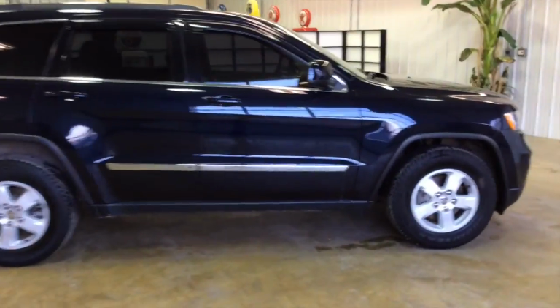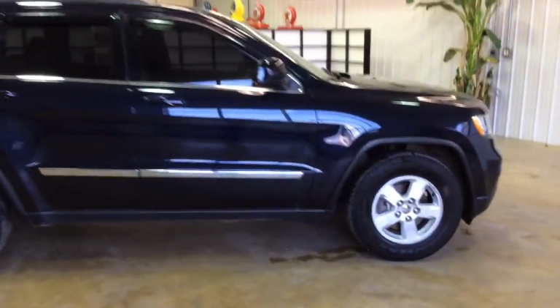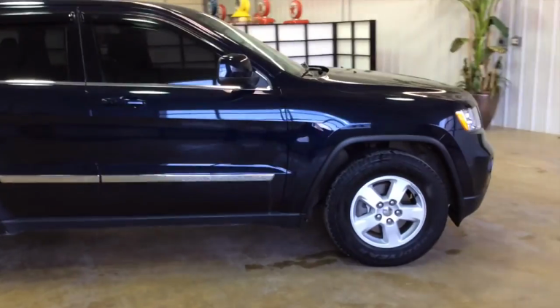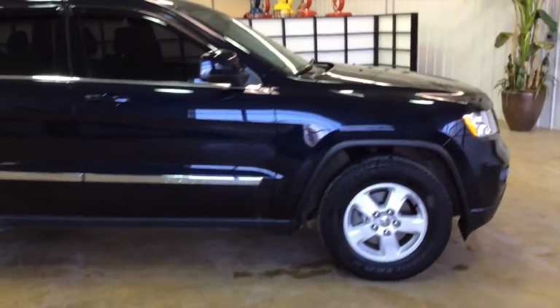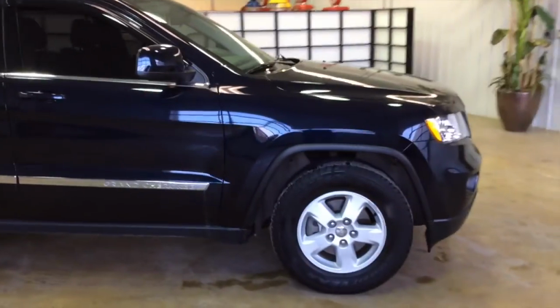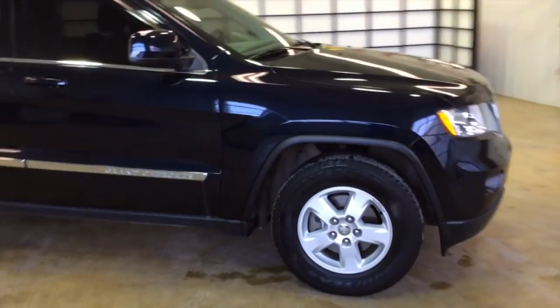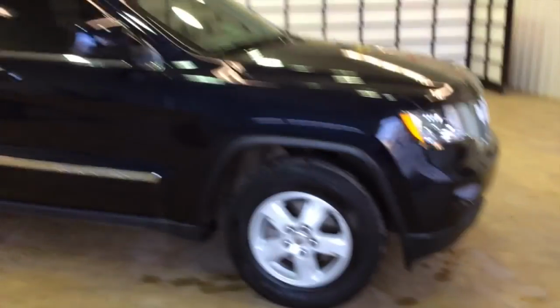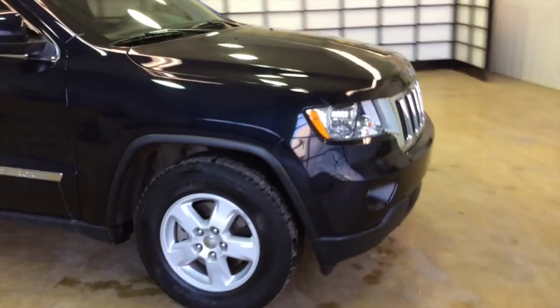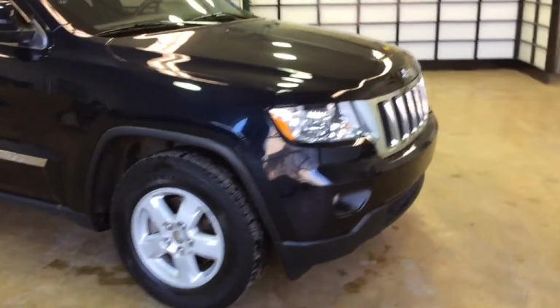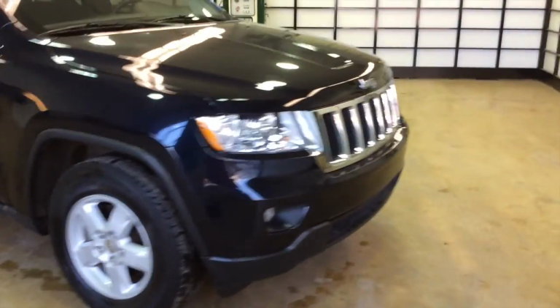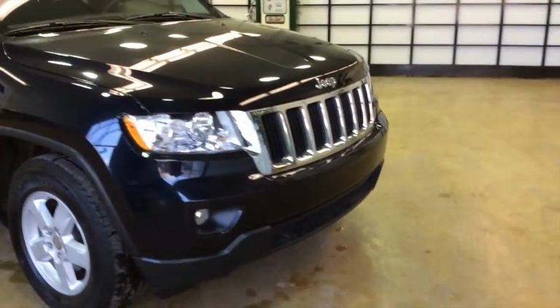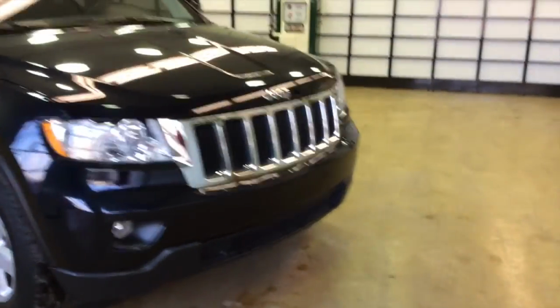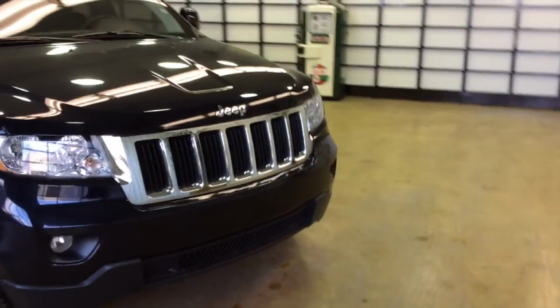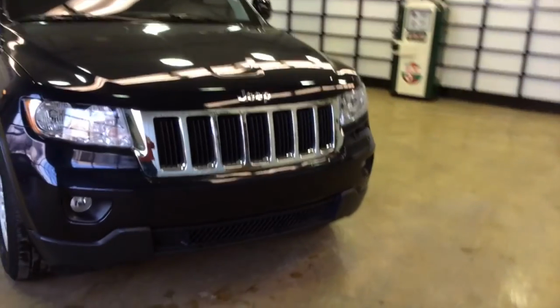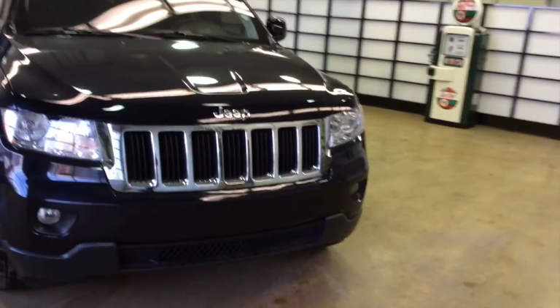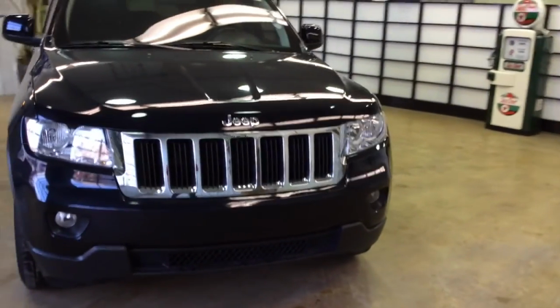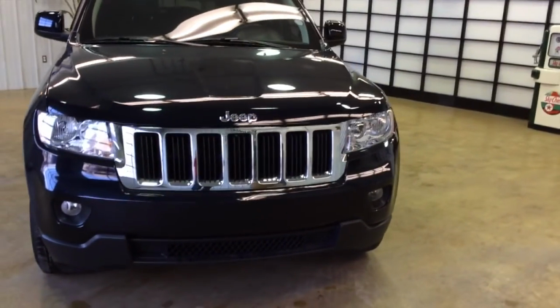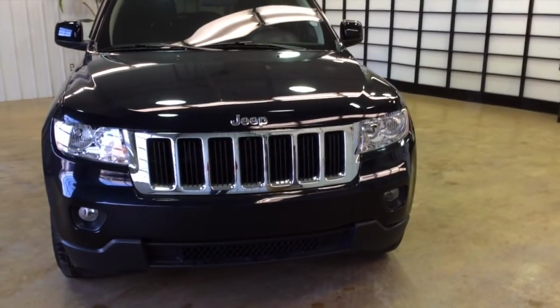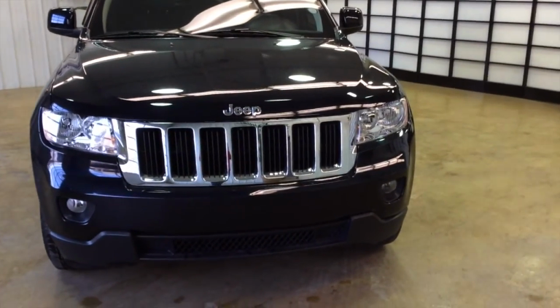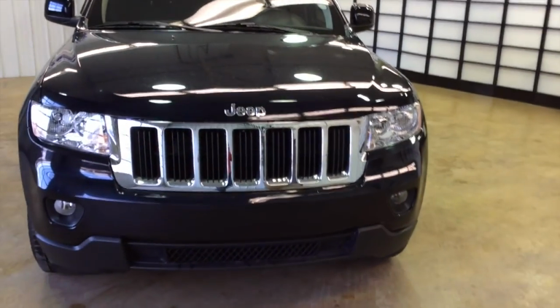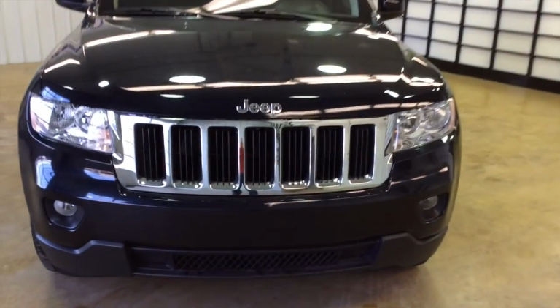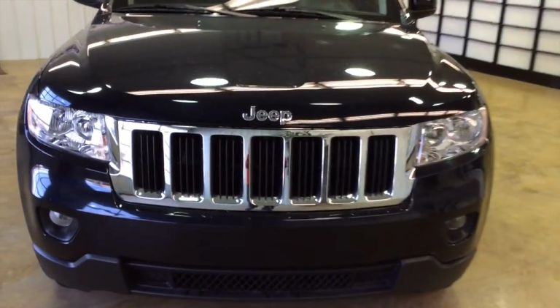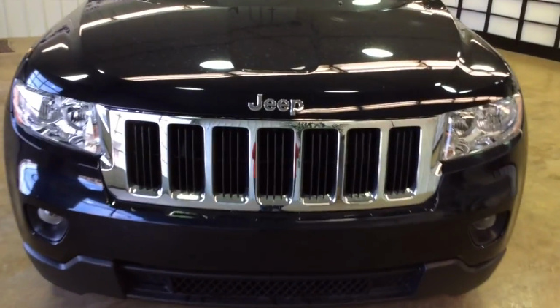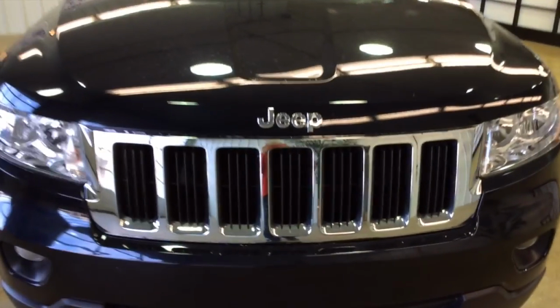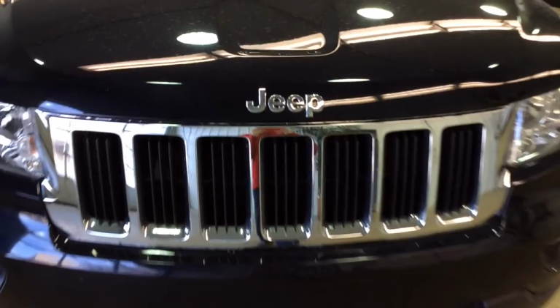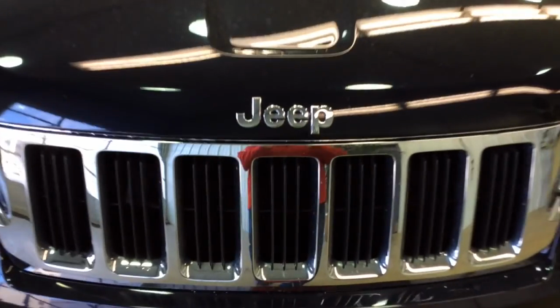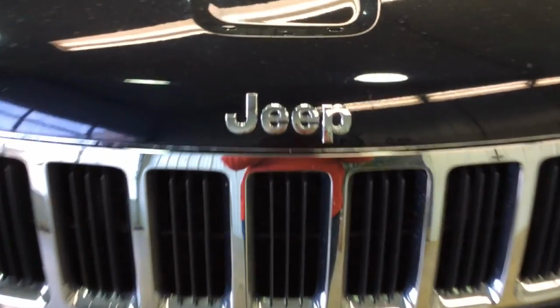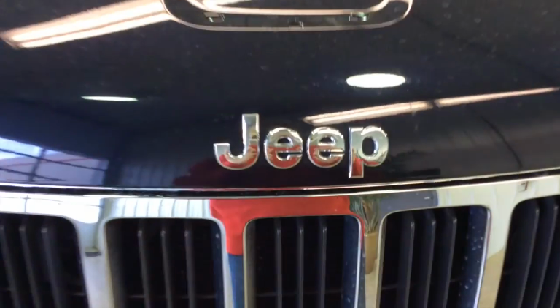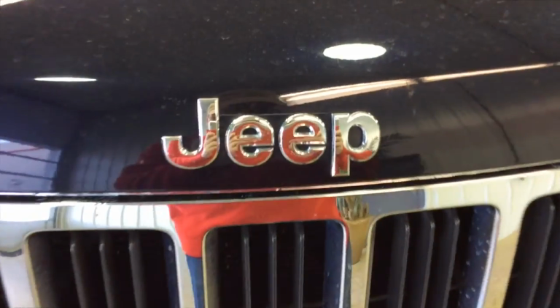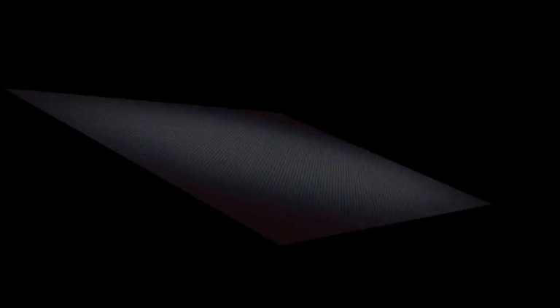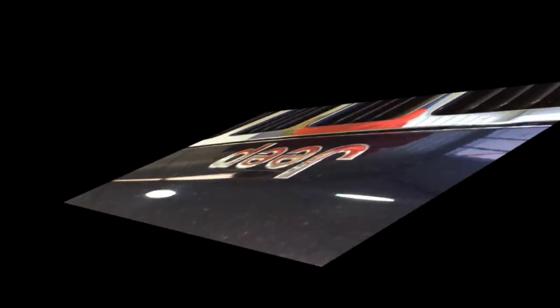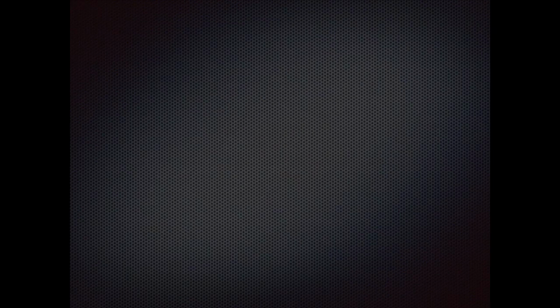On behalf of Community Chrysler Dodge Jeep here in Martinsville, Indiana, we do thank you for watching this video. If you have any questions or would like to see this vehicle, please contact our showroom where our friendly sales staff will be more than happy to answer any questions you may have. Thank you.